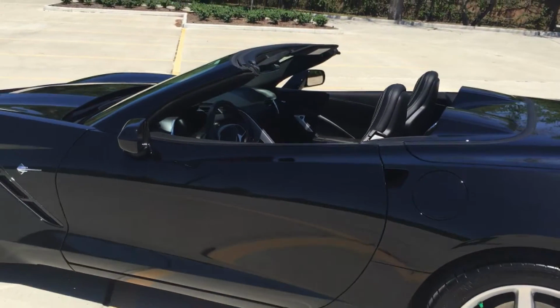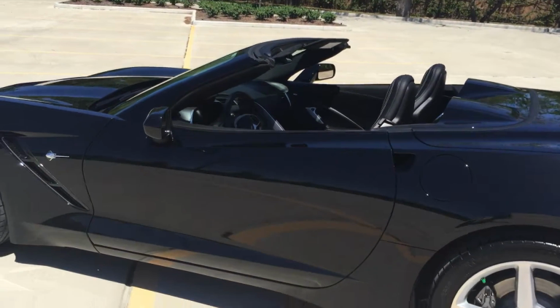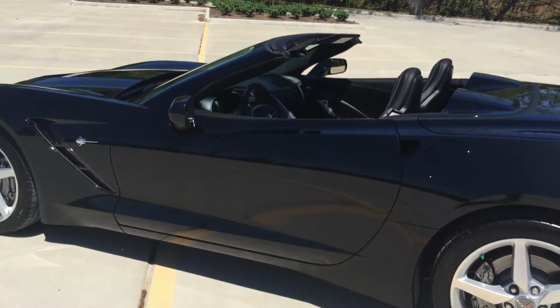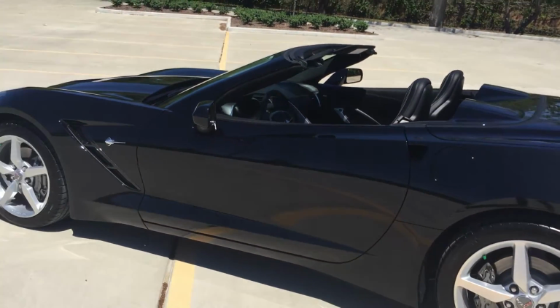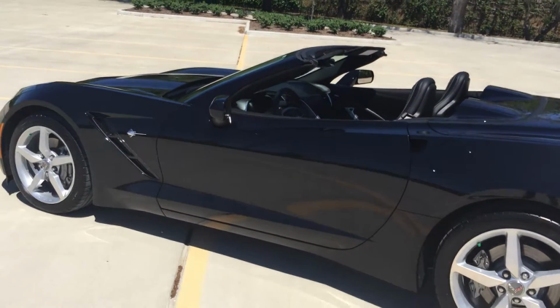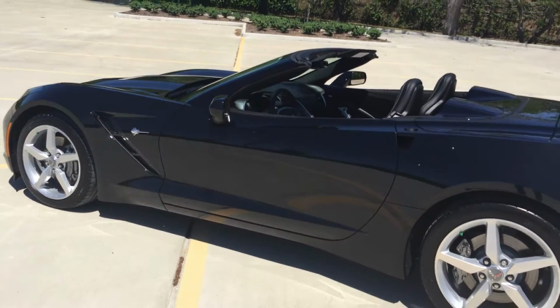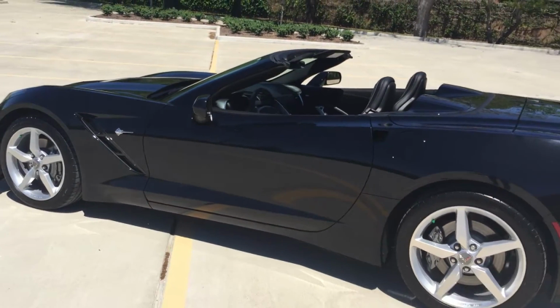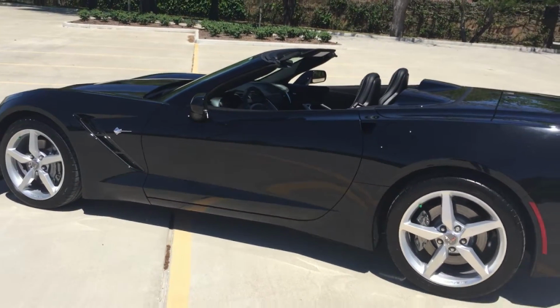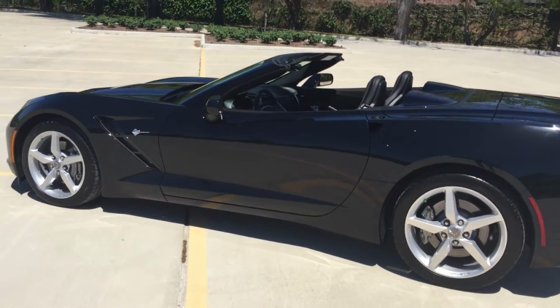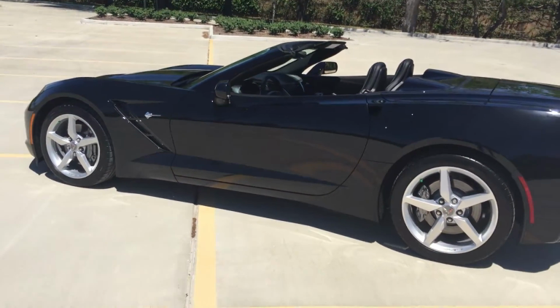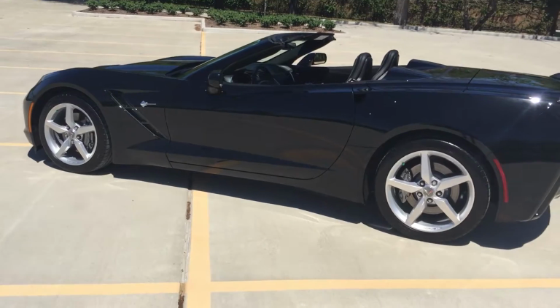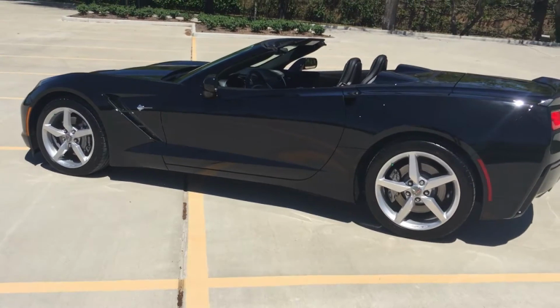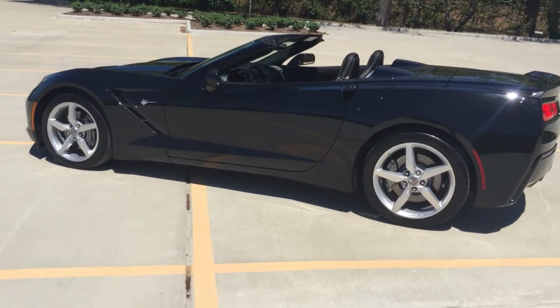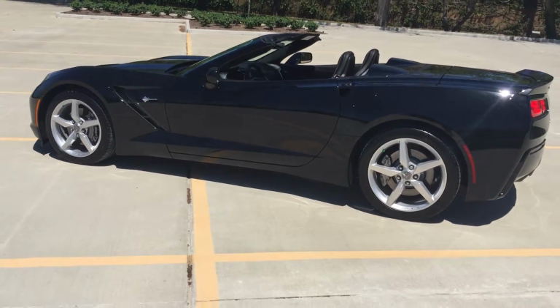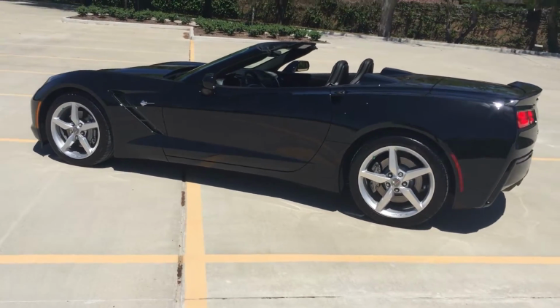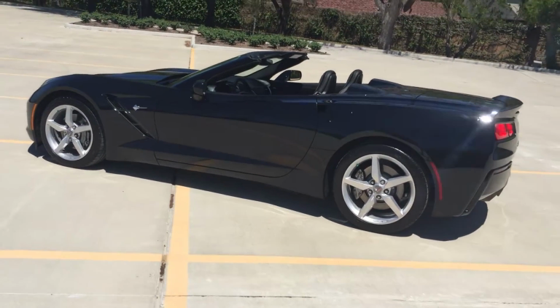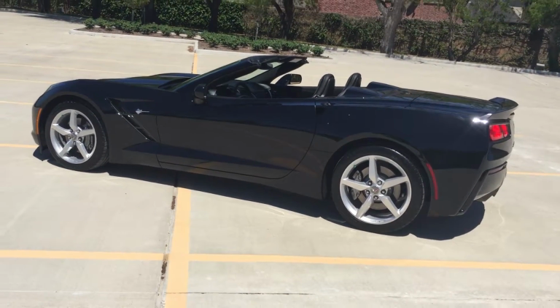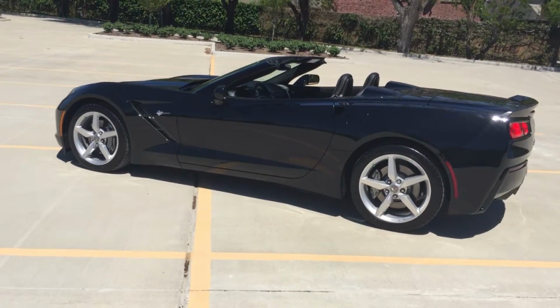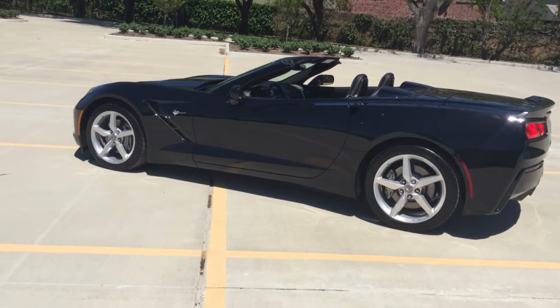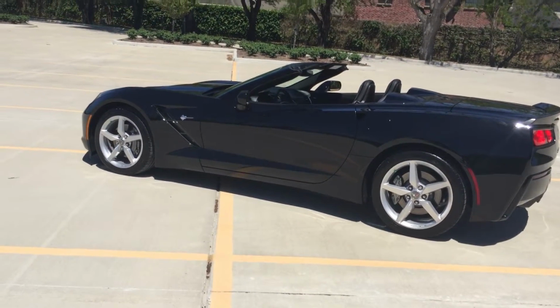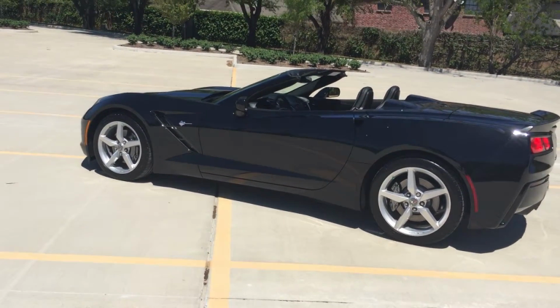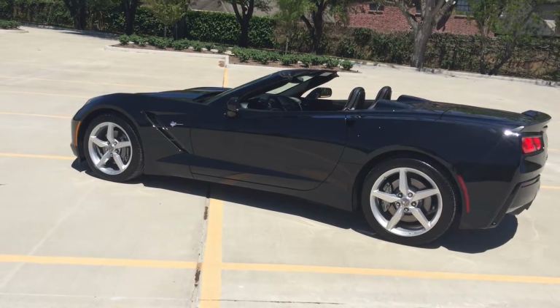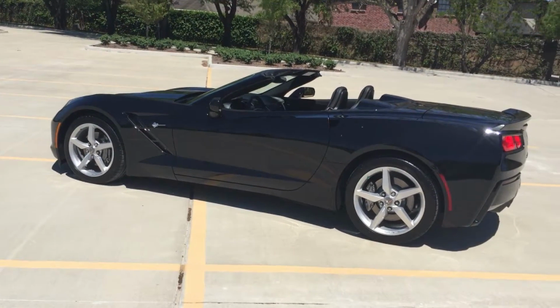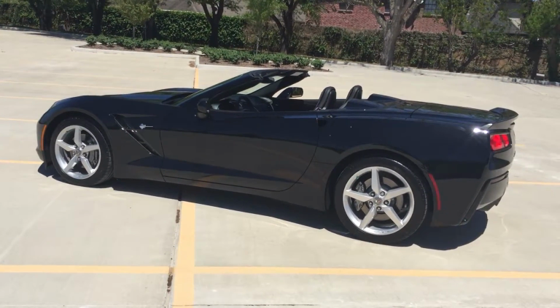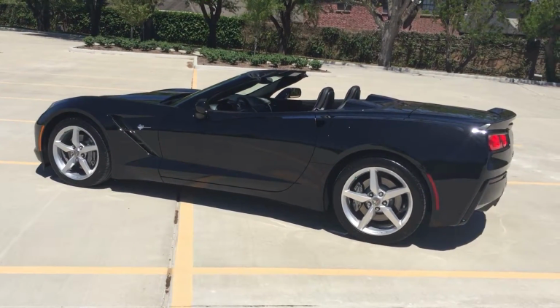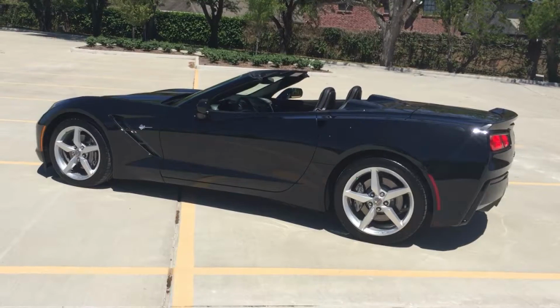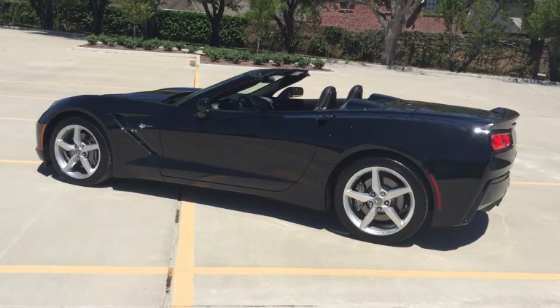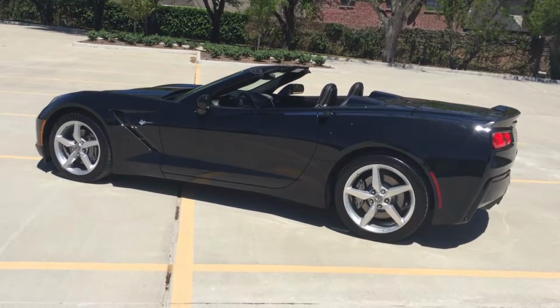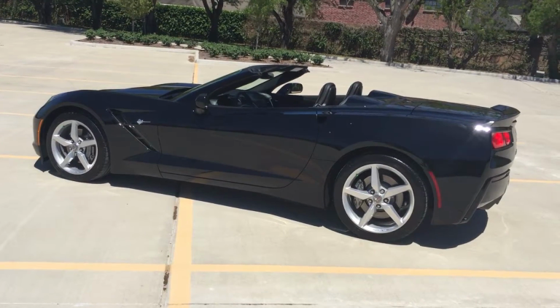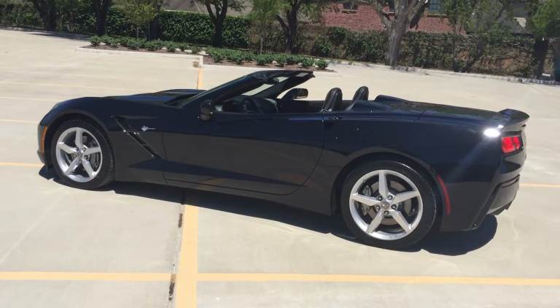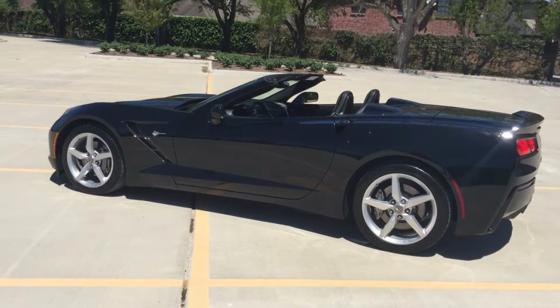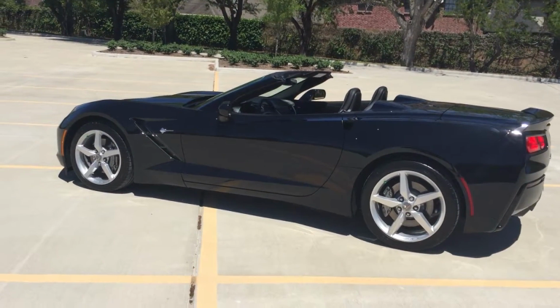I'm Penny at Classic Chevy in Sugar Land, Texas with this beautiful 2014 3LT Stingray. Come see it or call me — let's schedule a test drive.